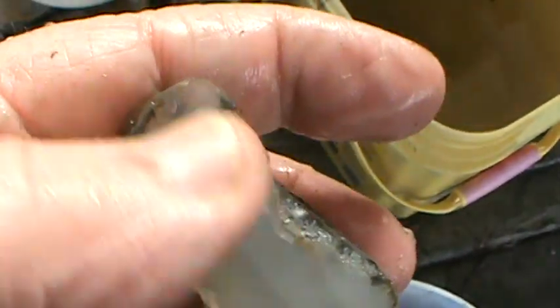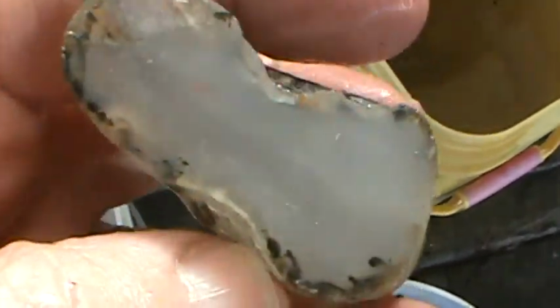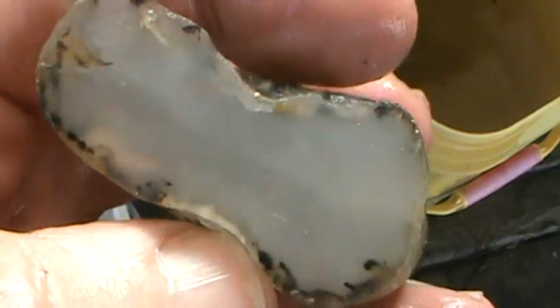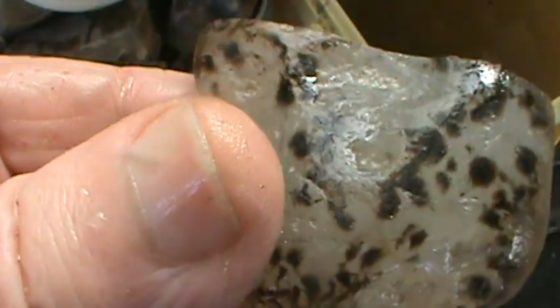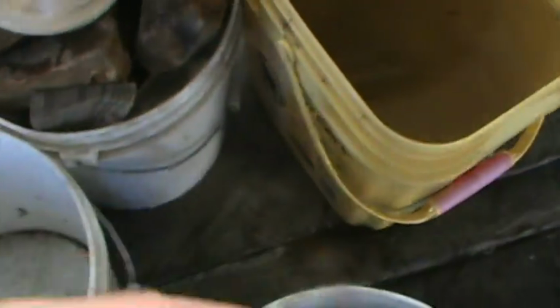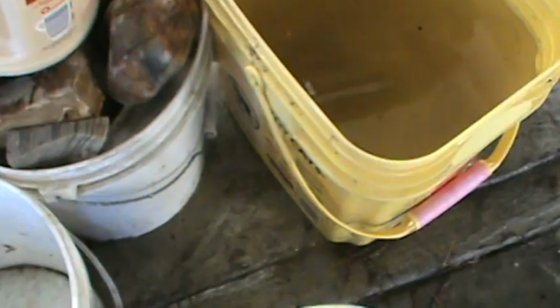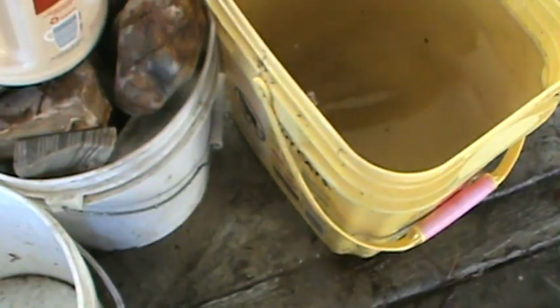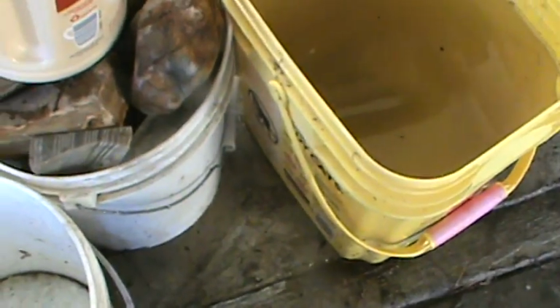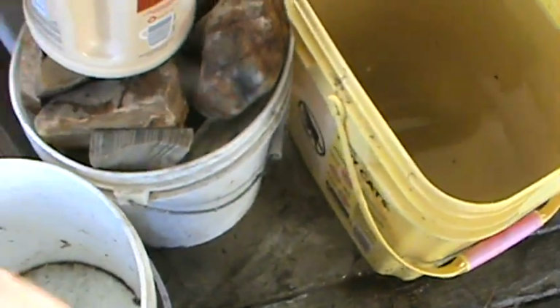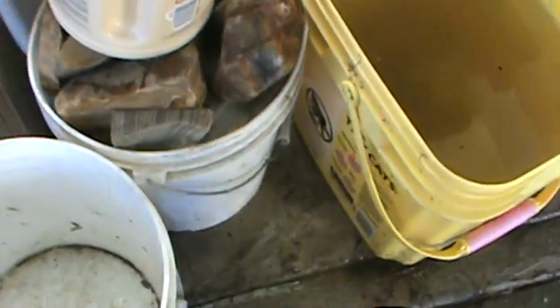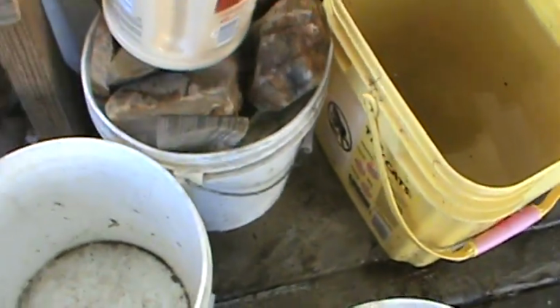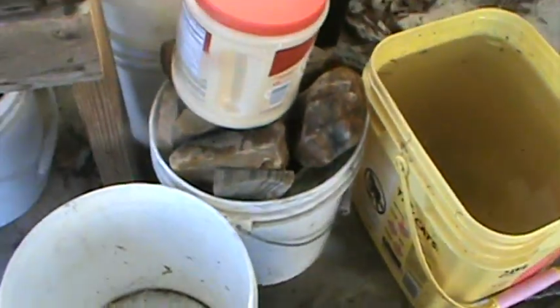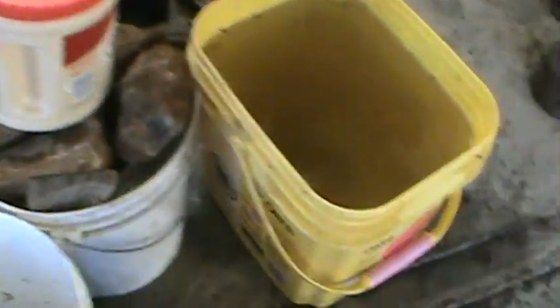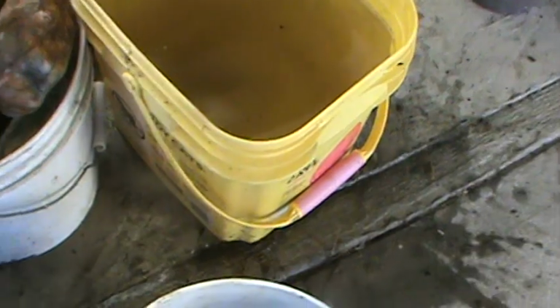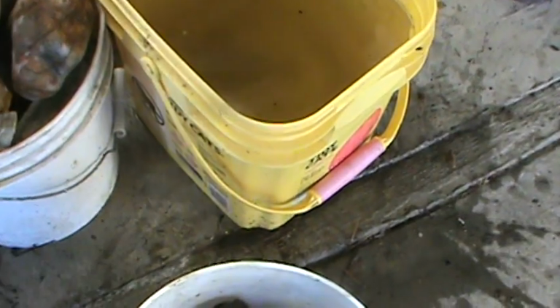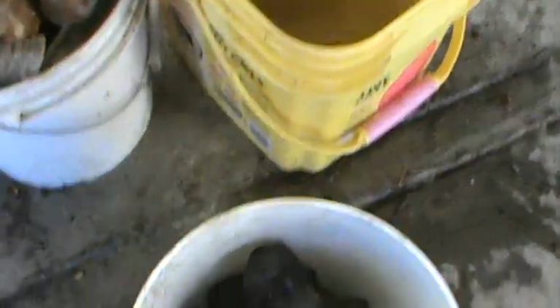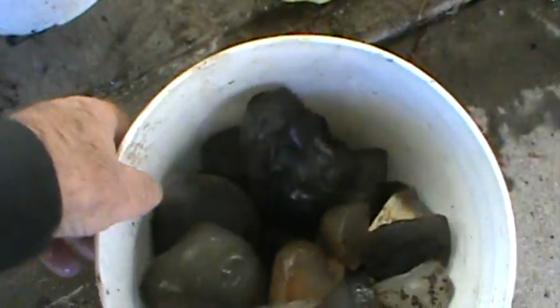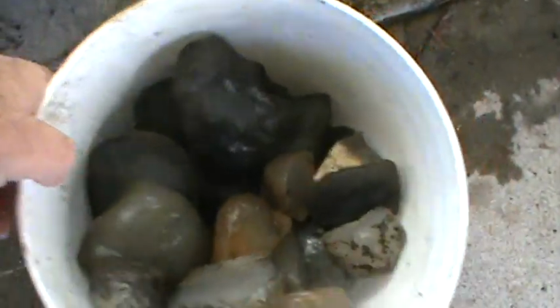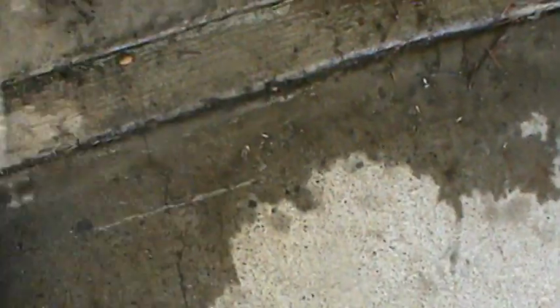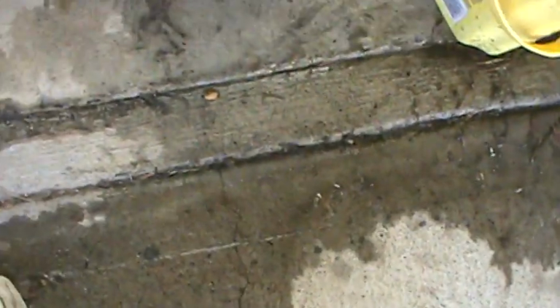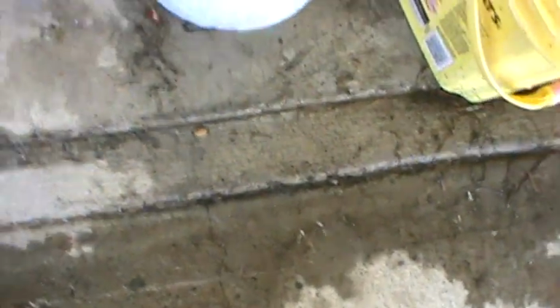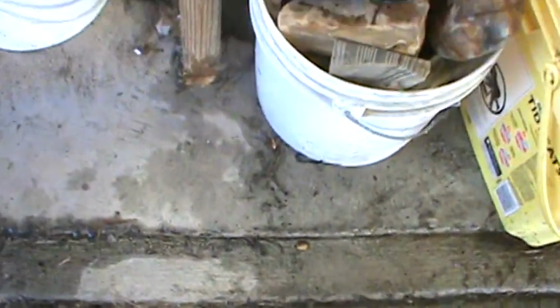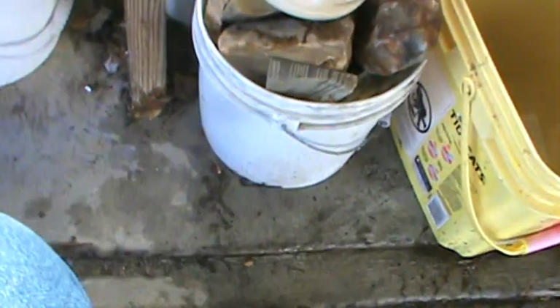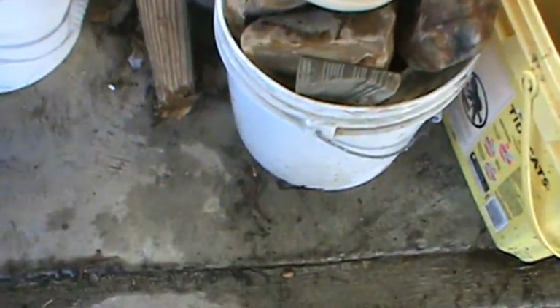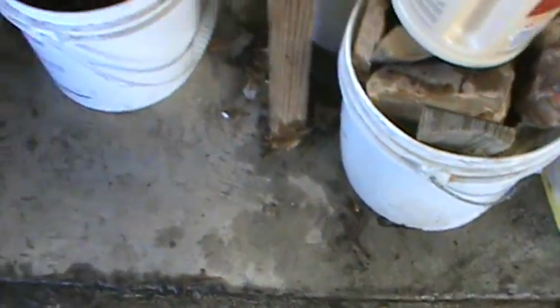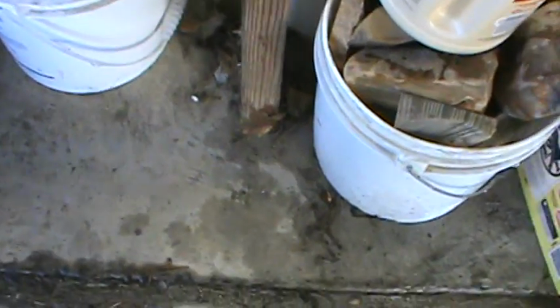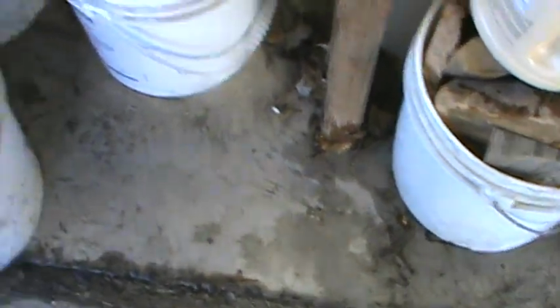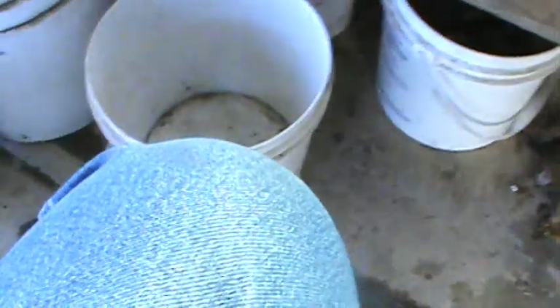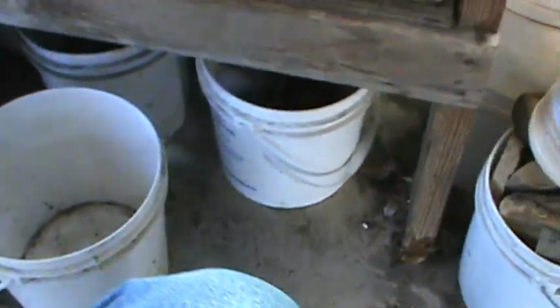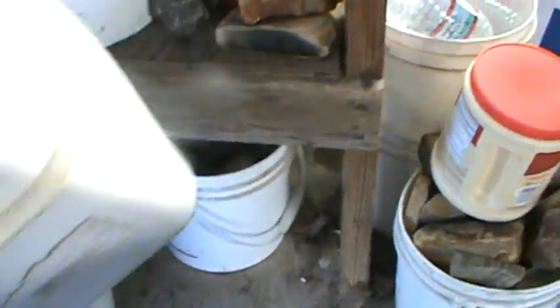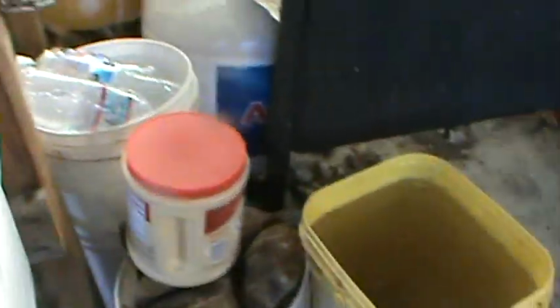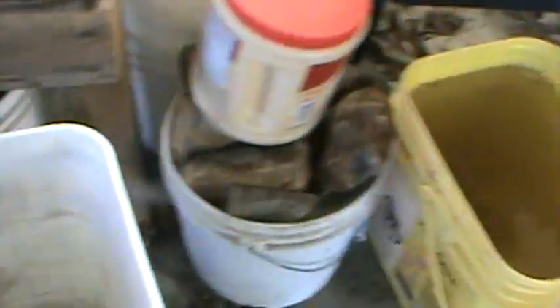I might pull one more piece off it. What else we got here? Hopefully it ain't boring. One bucket left.